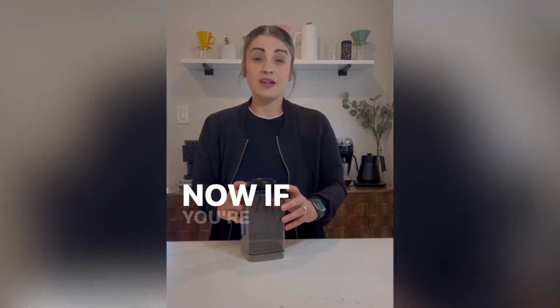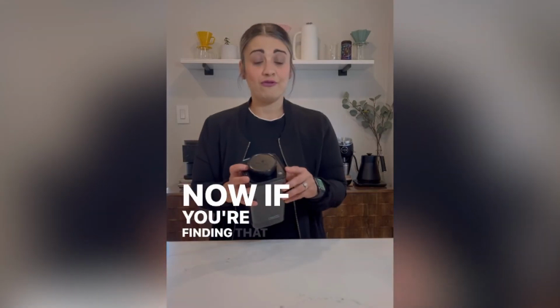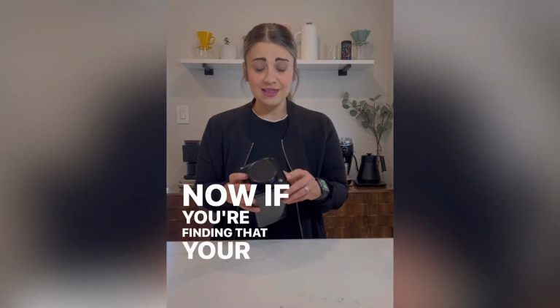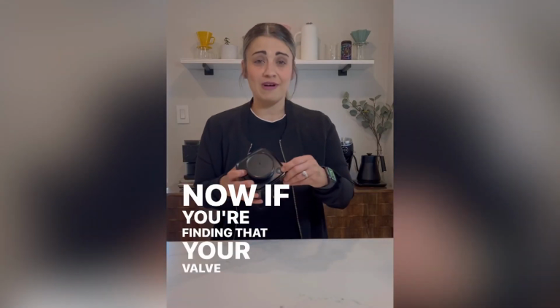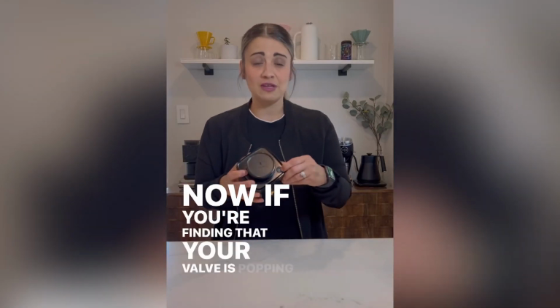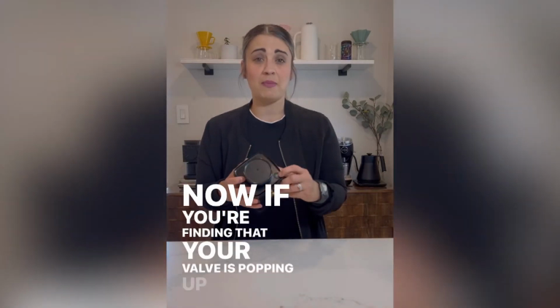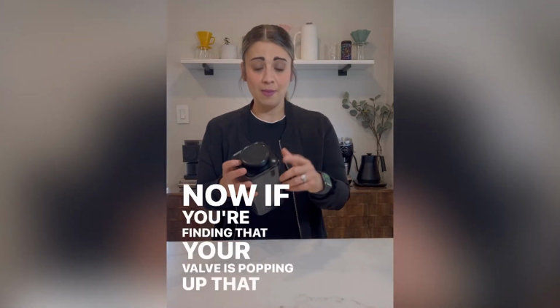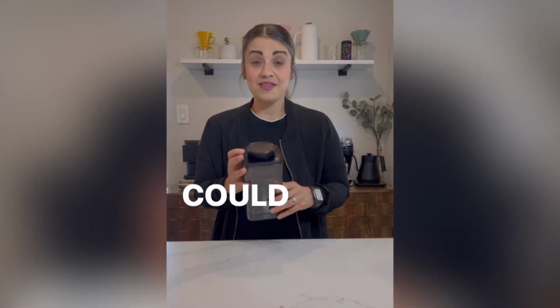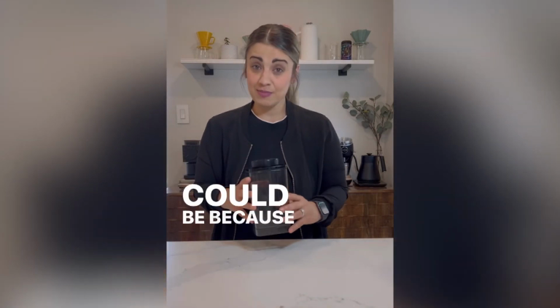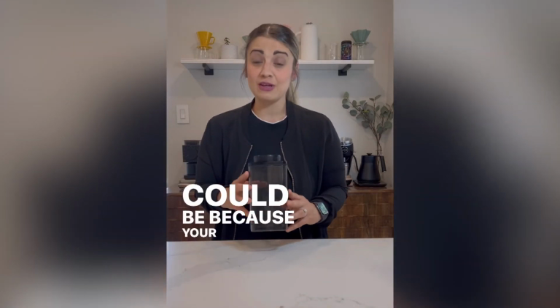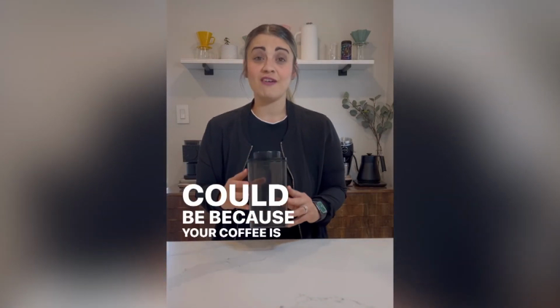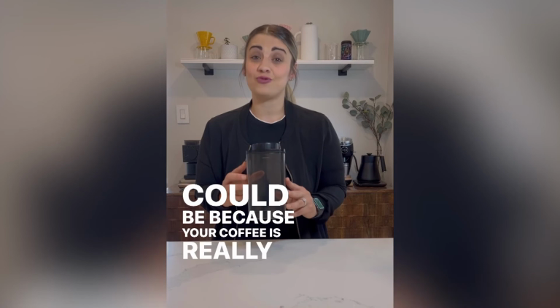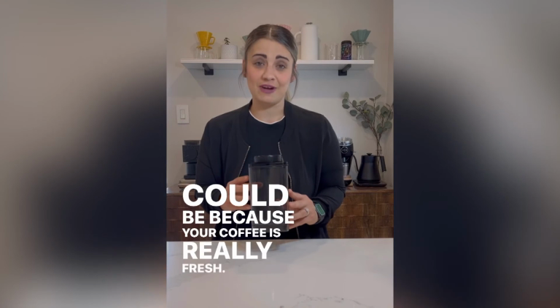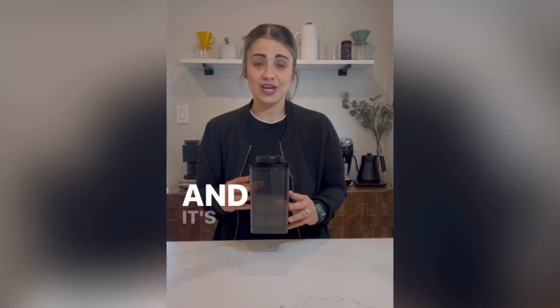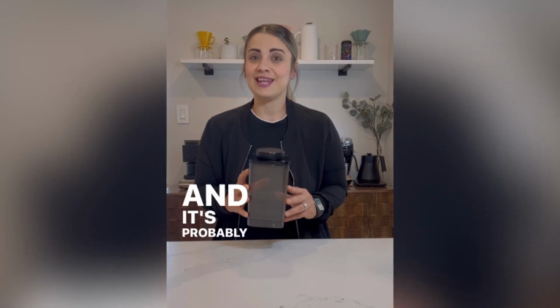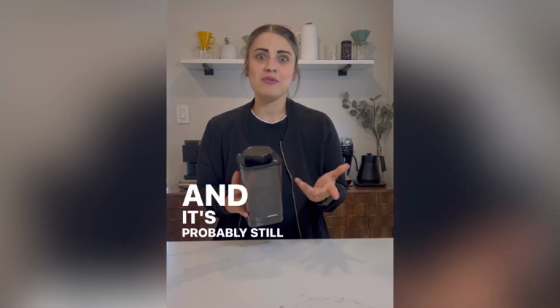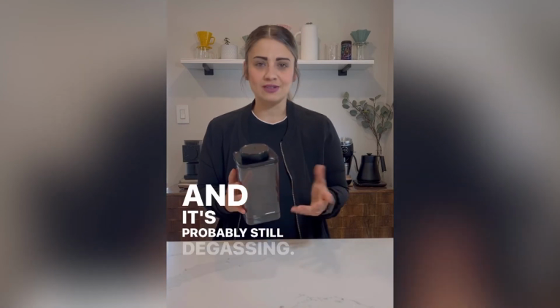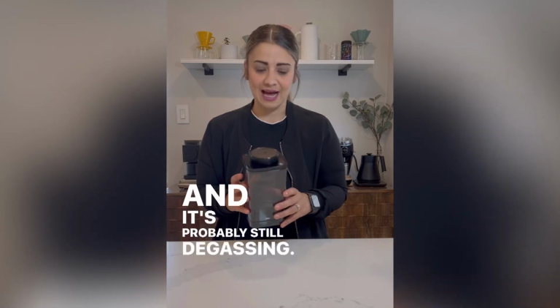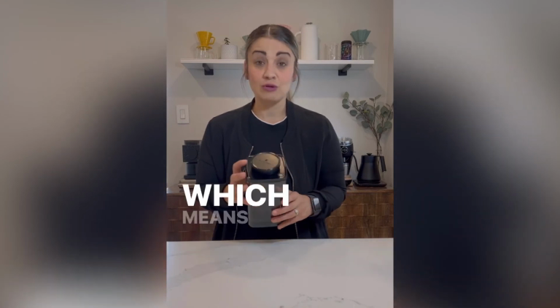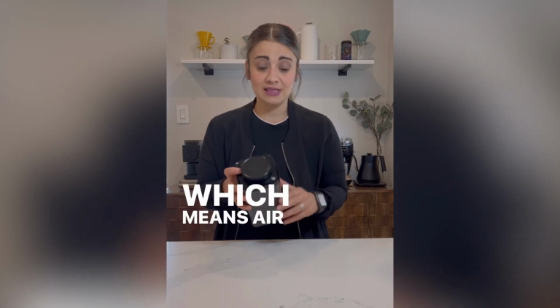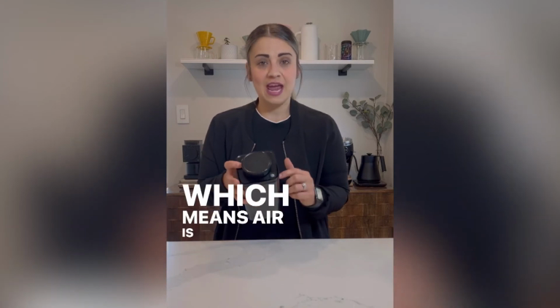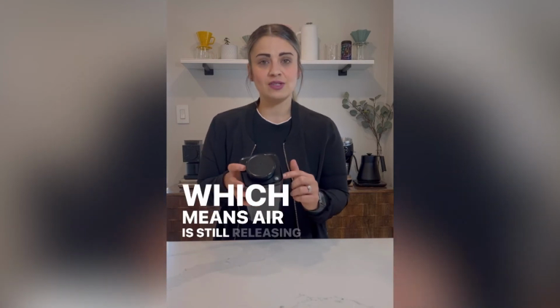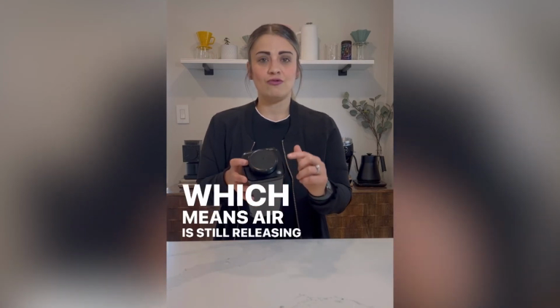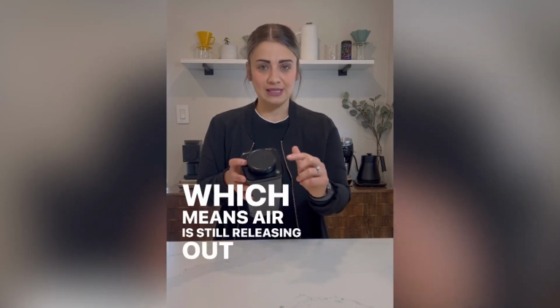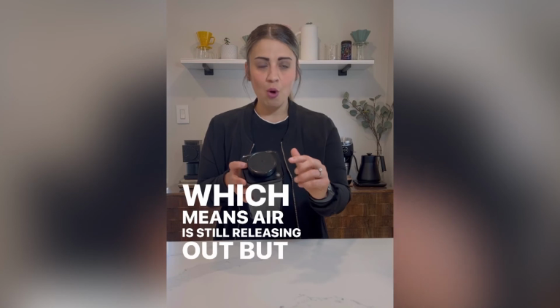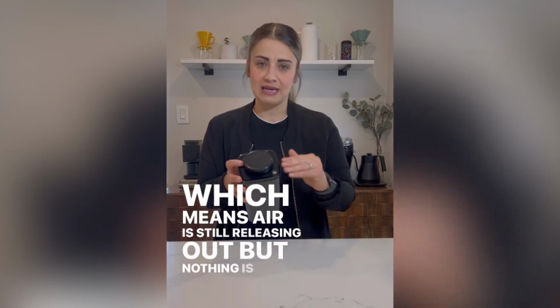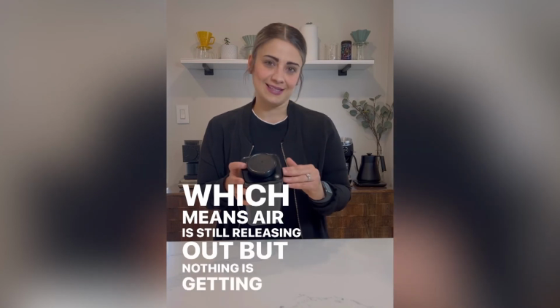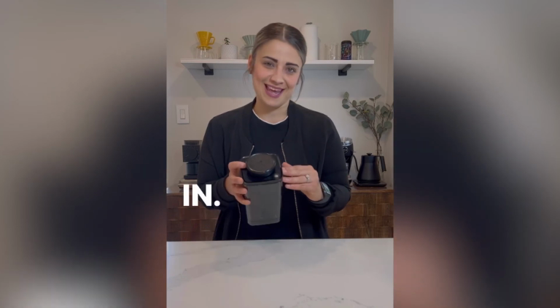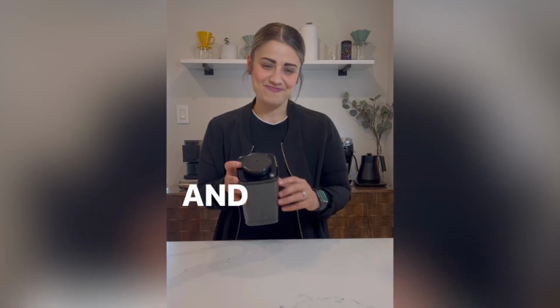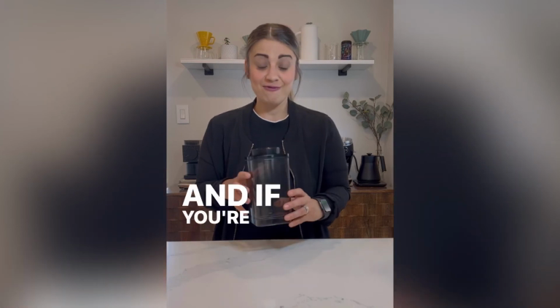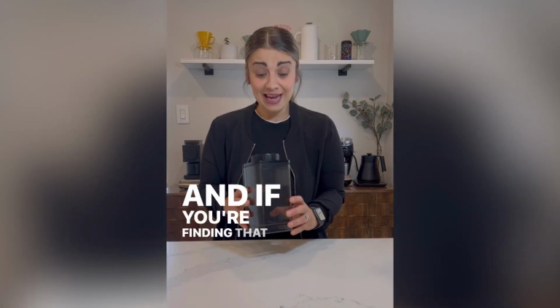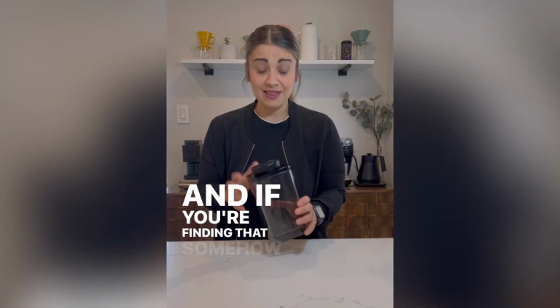If you're finding that your valve is popping up, that could be because your coffee is really fresh and it's probably still de-gassing, which means air is still releasing out but nothing is getting in.